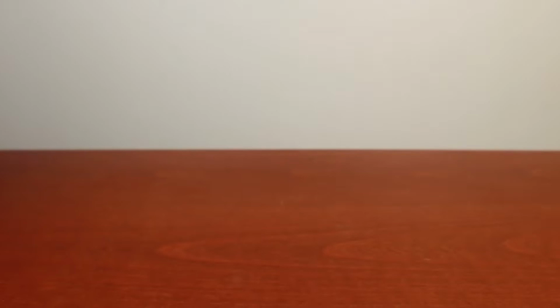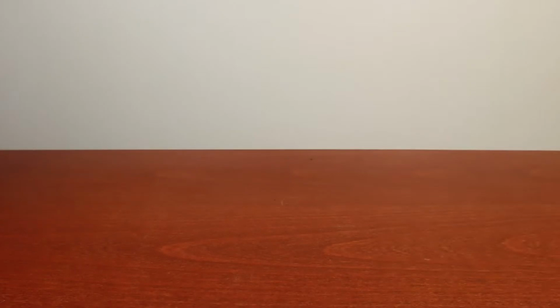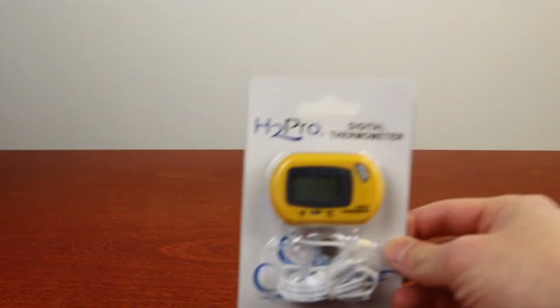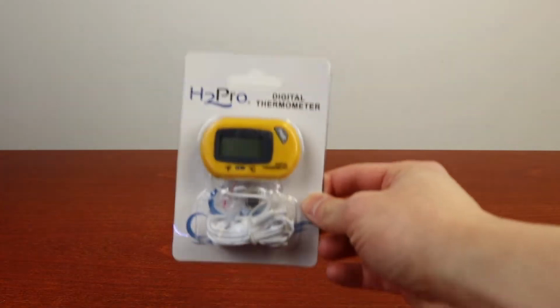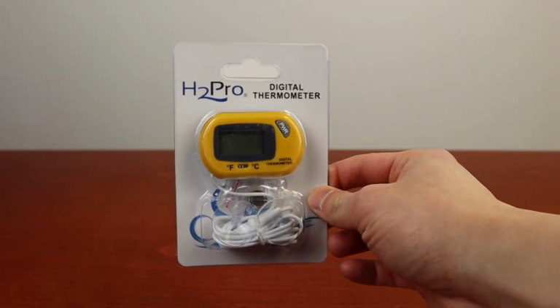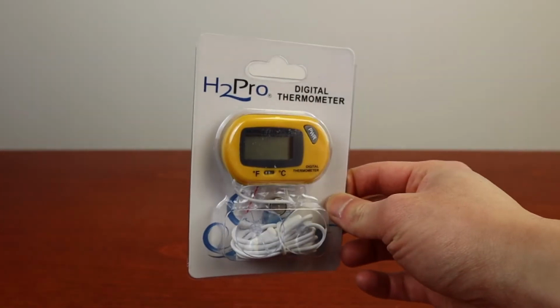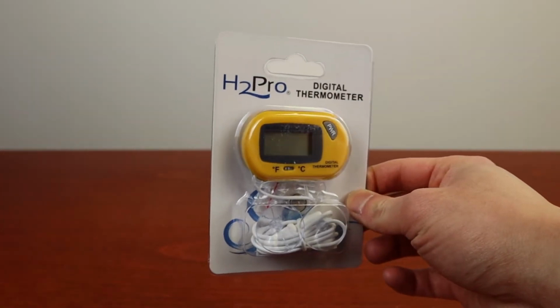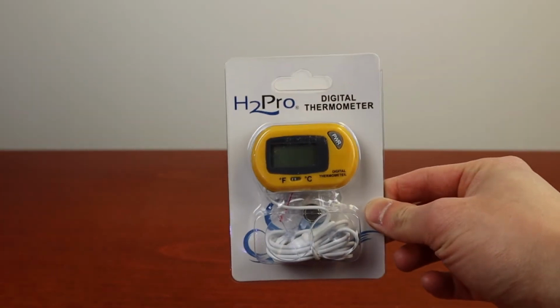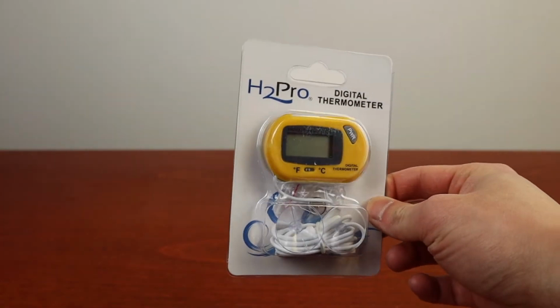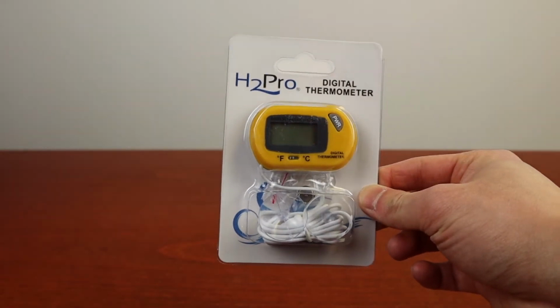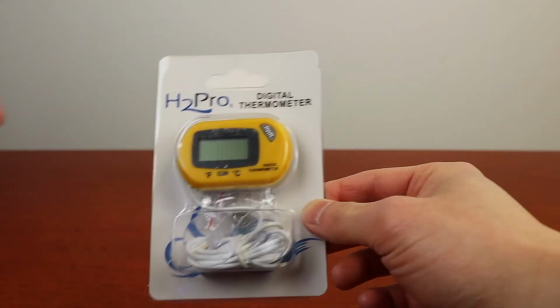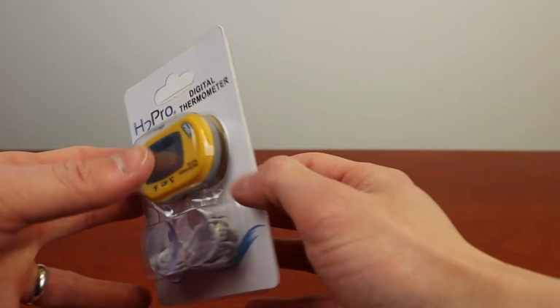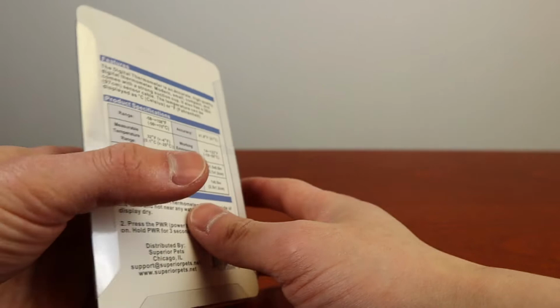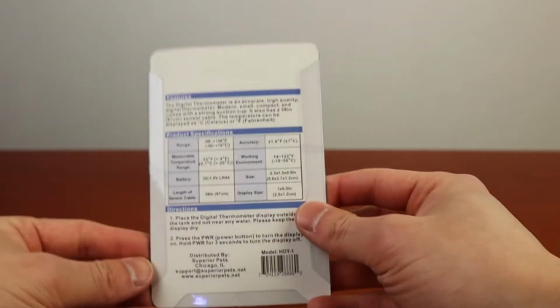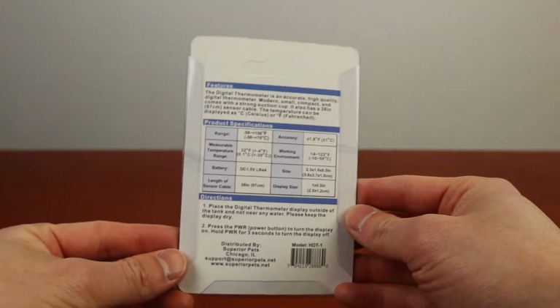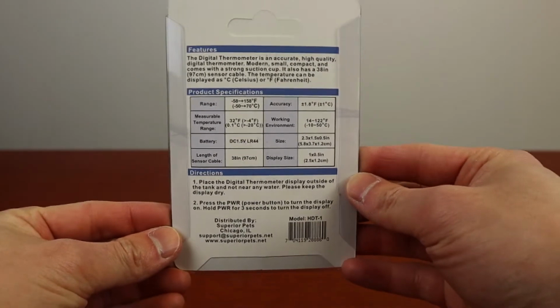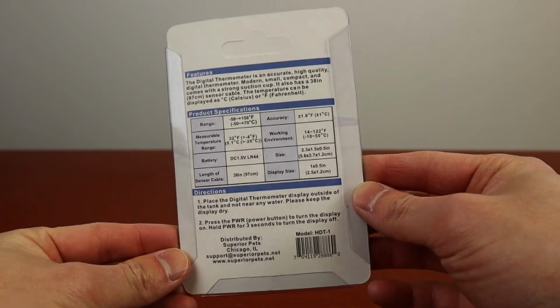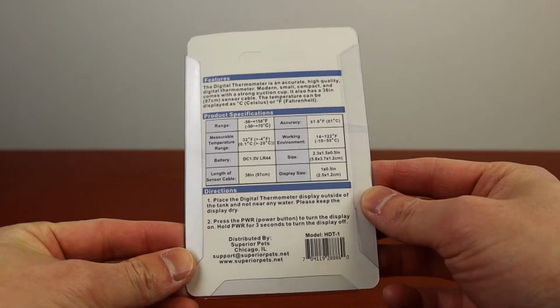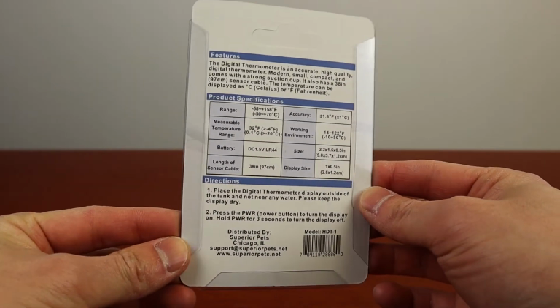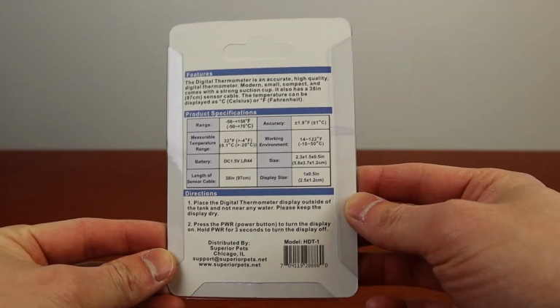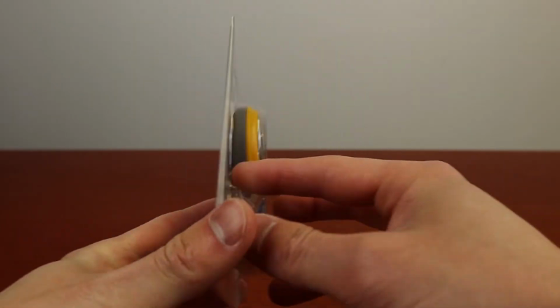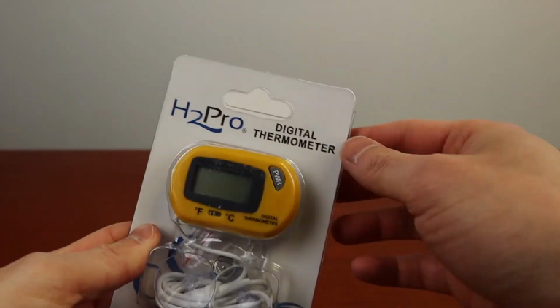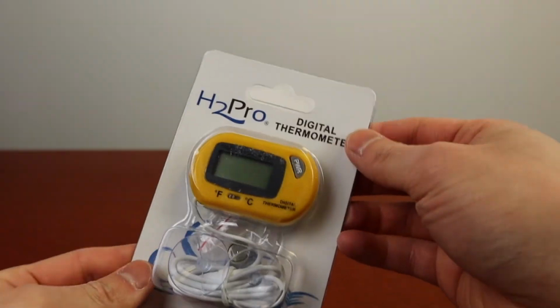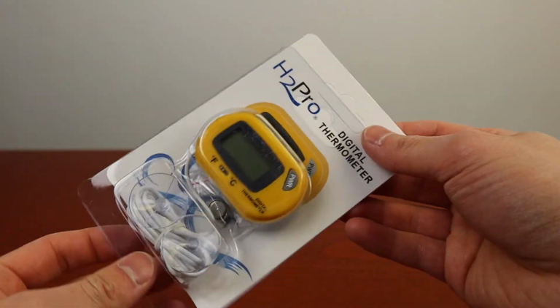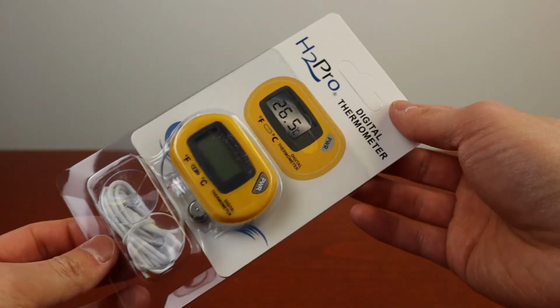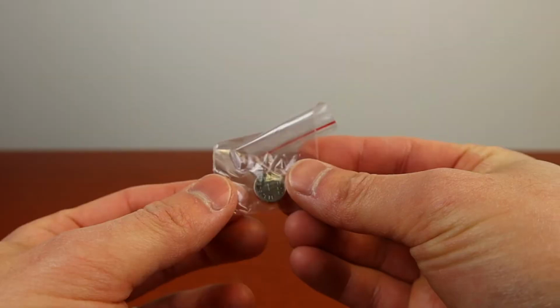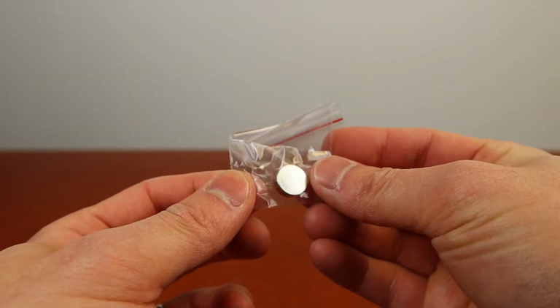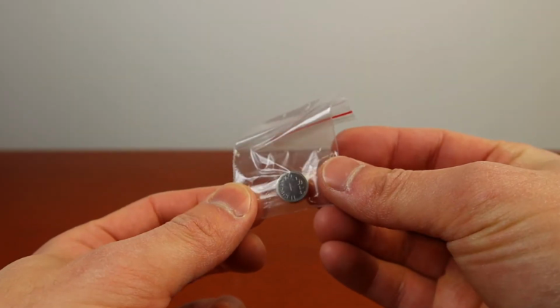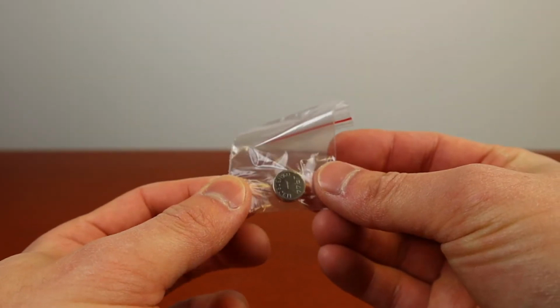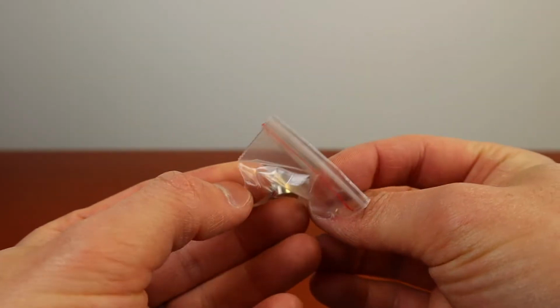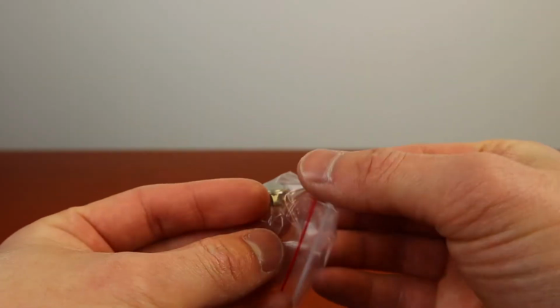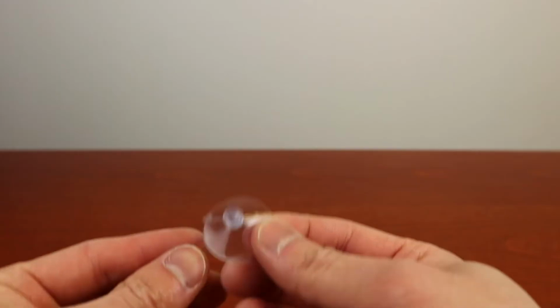Hello everyone. In today's video we have the H2 Pro HDT1 digital thermometer. The back of the package has the product specs and directions. It does come with a battery and a strong suction cup.